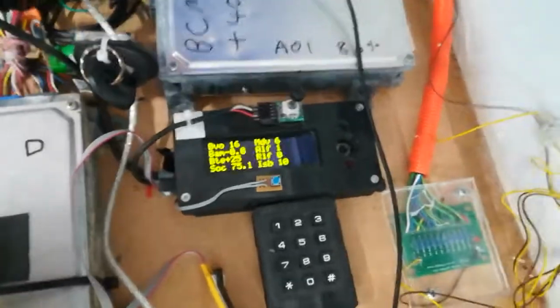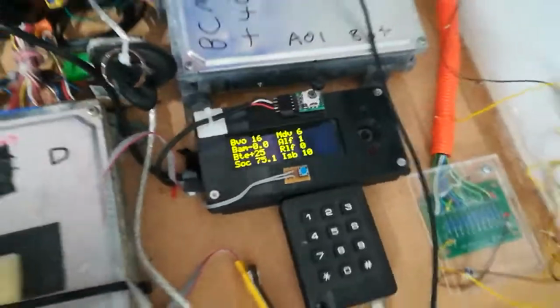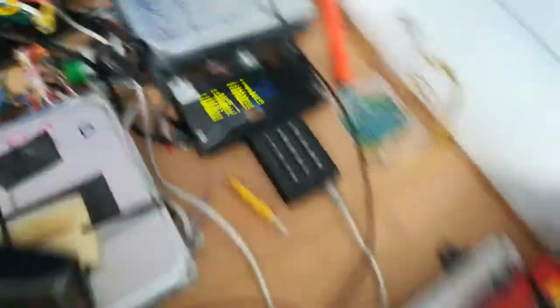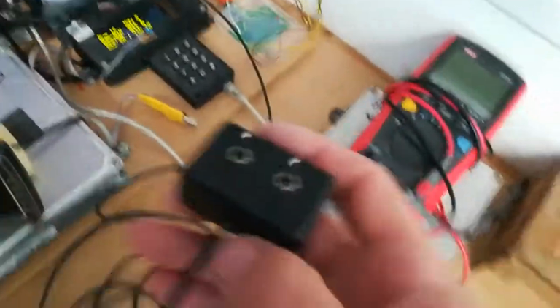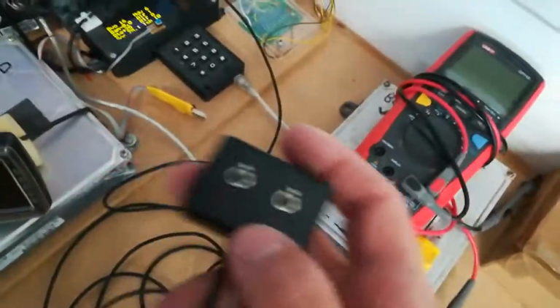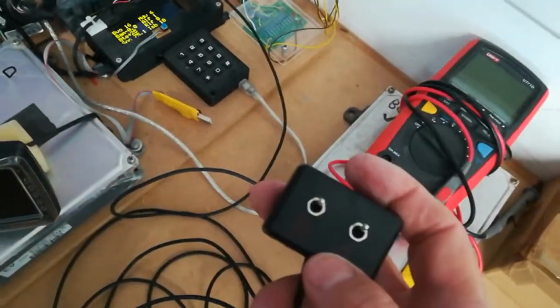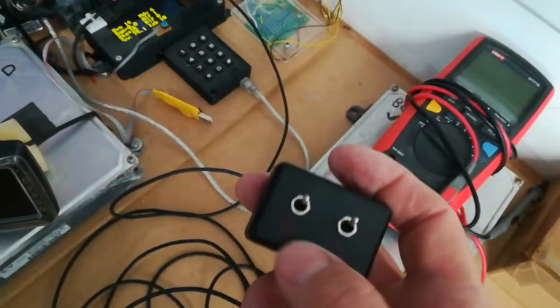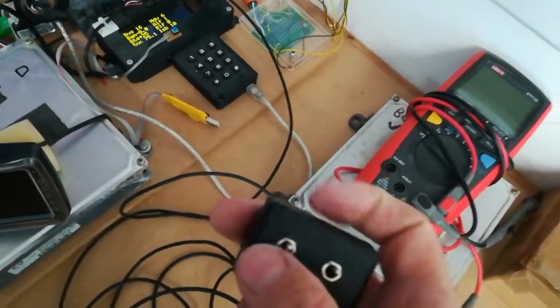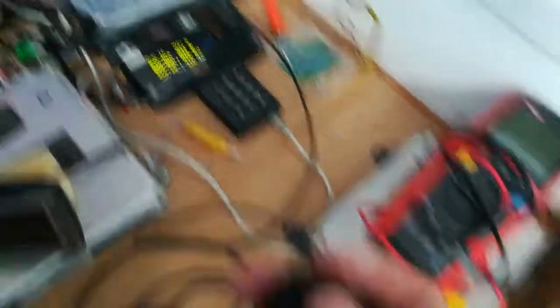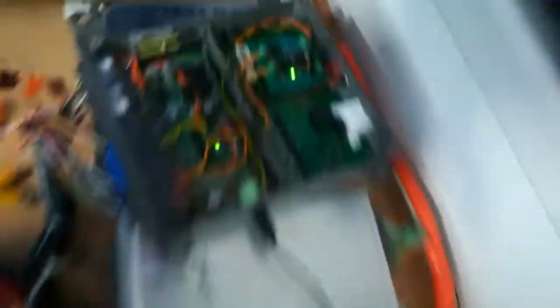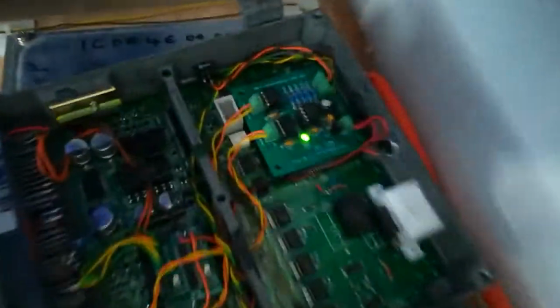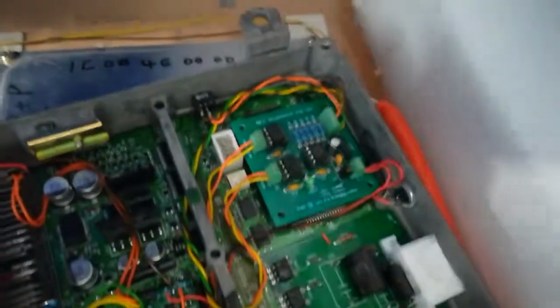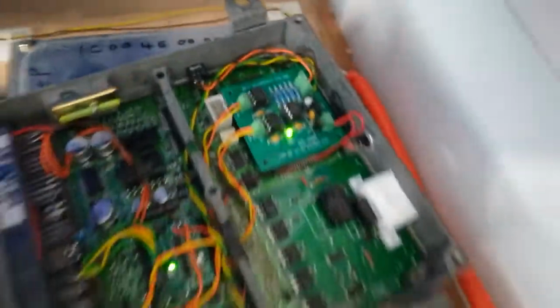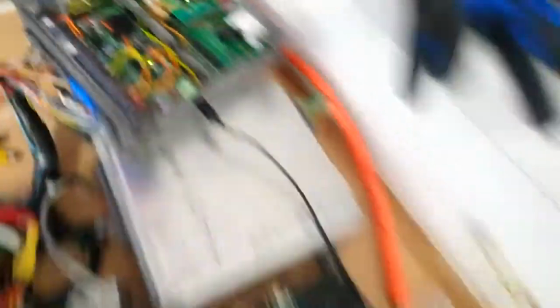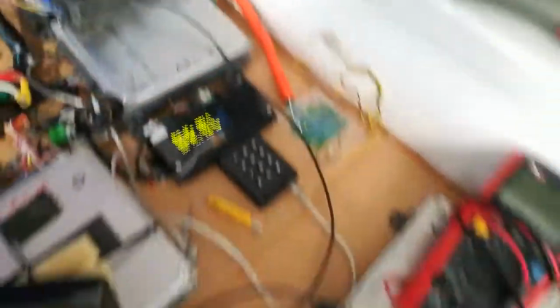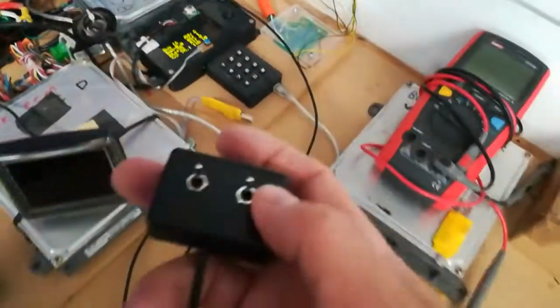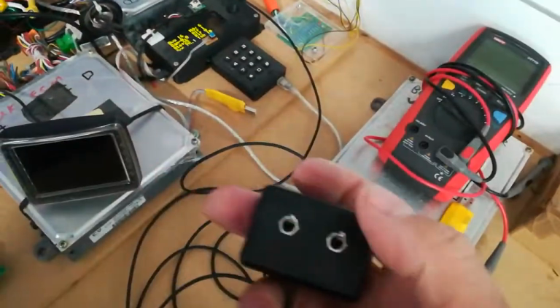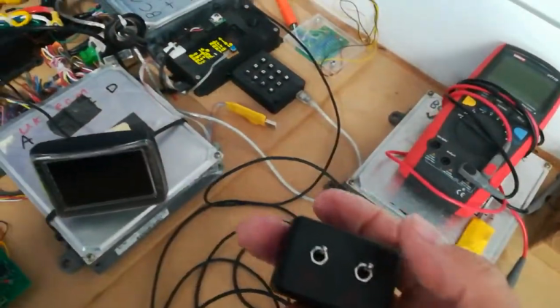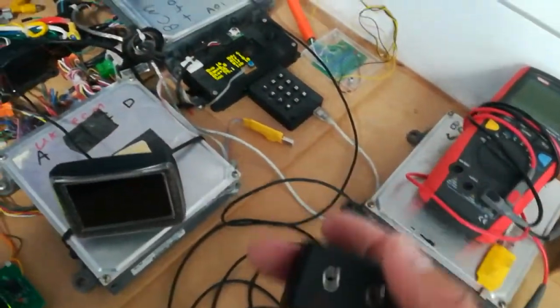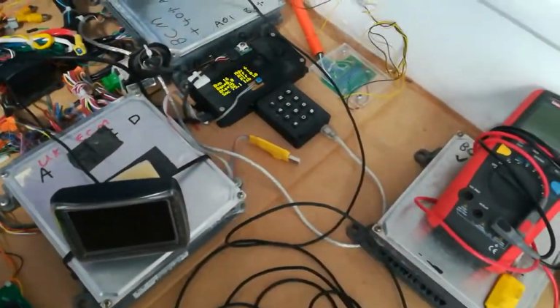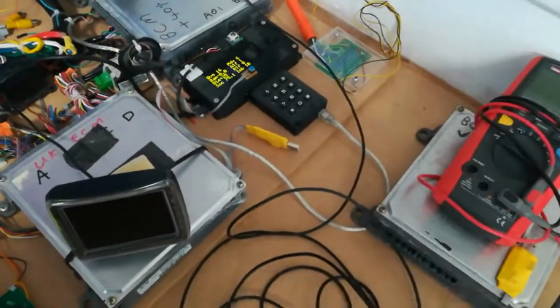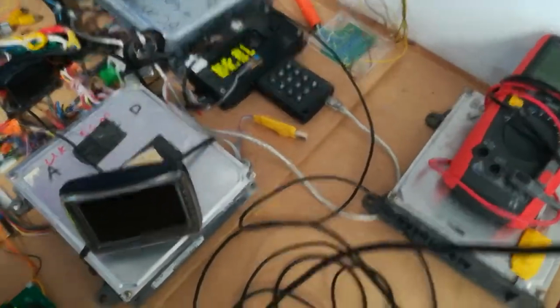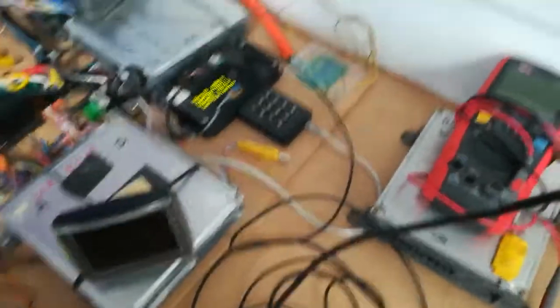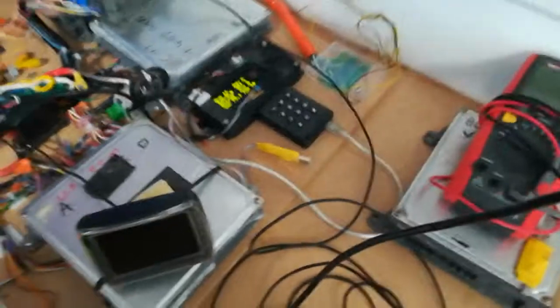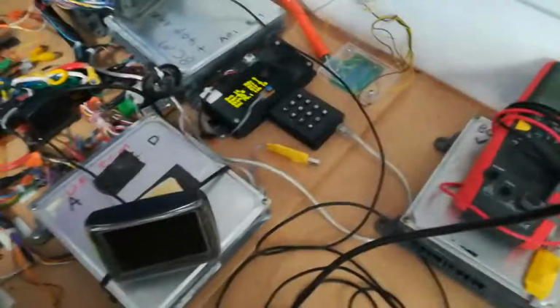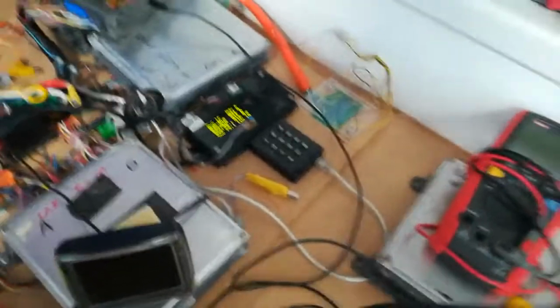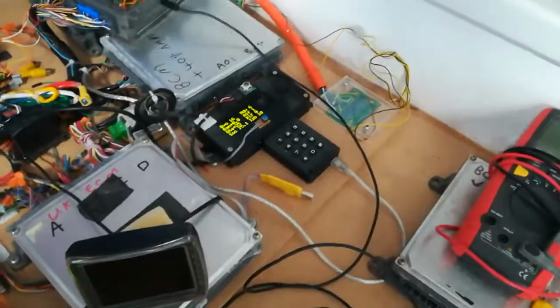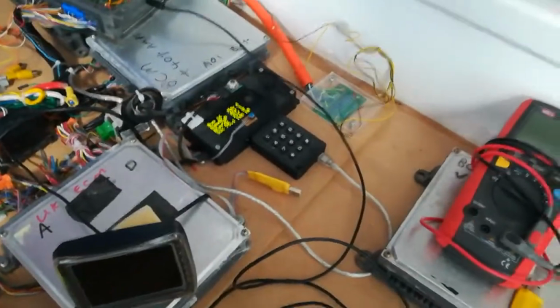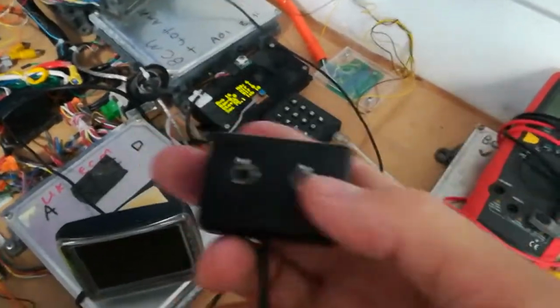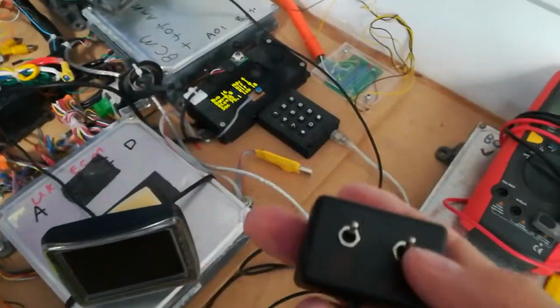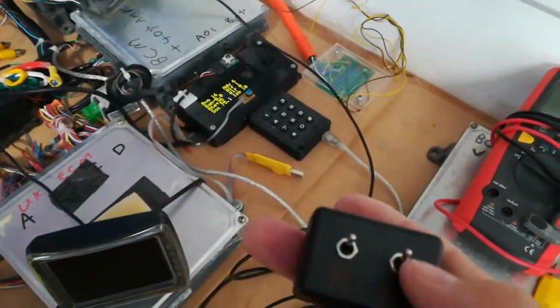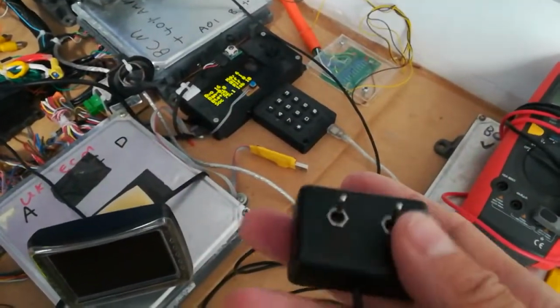The other two connections are on the jumper connector J3, leading to these two switches here. These are dash-mounted. Eventually all three switches will be mounted on the dash, but for now this is just the test setup.